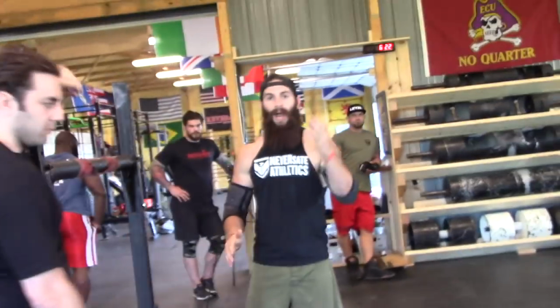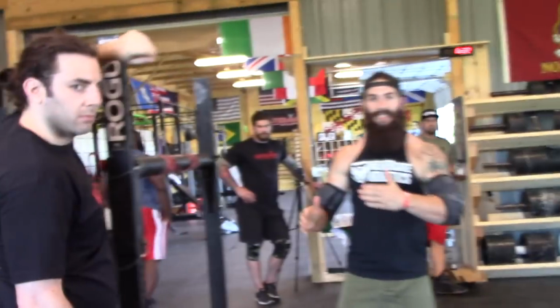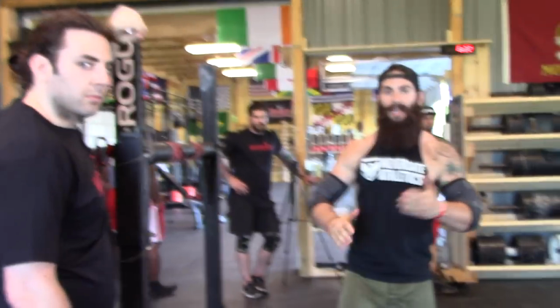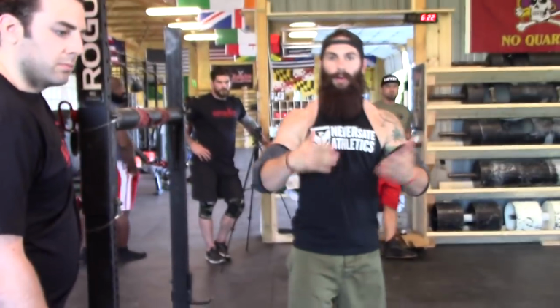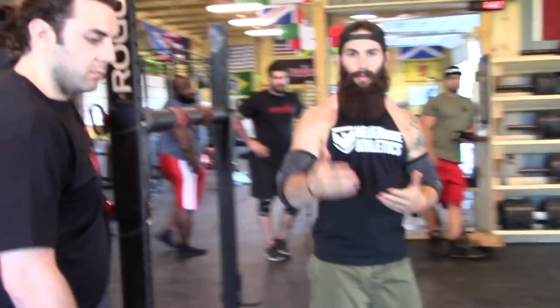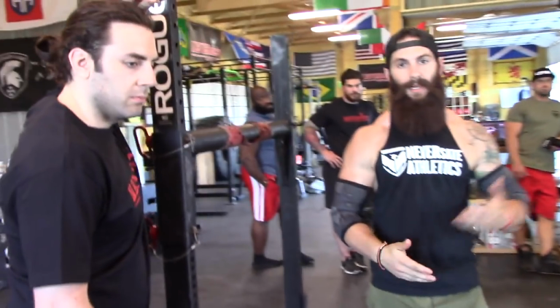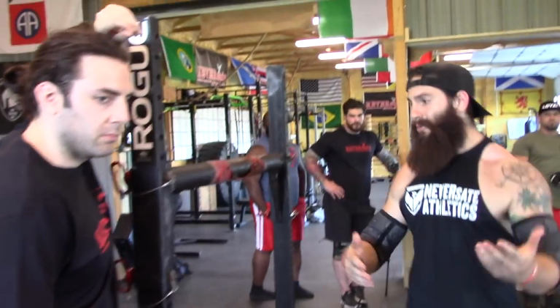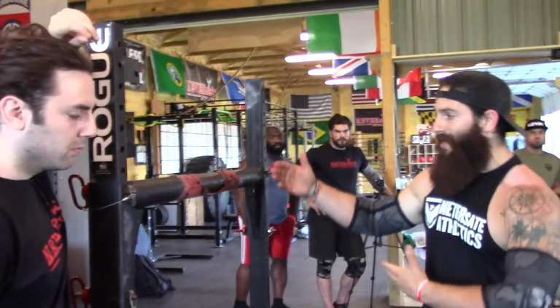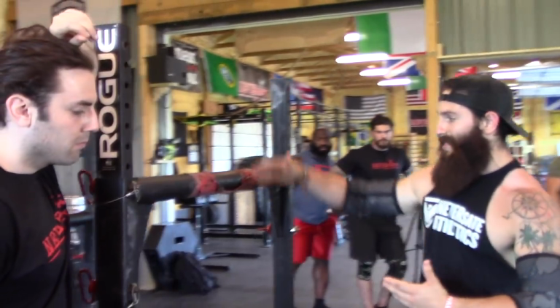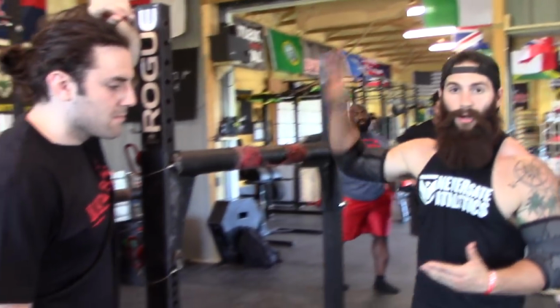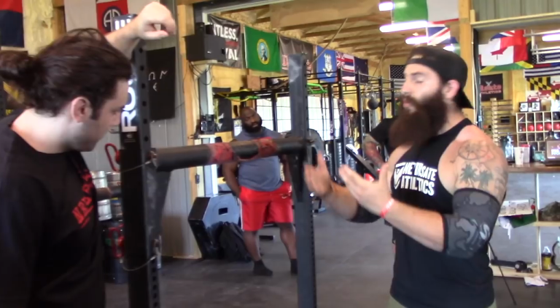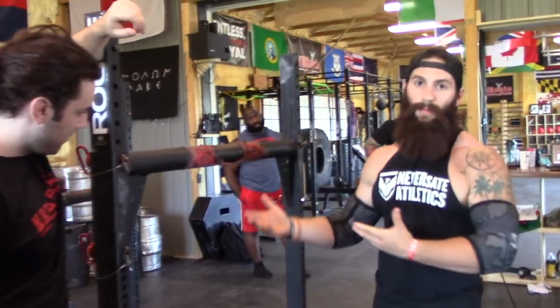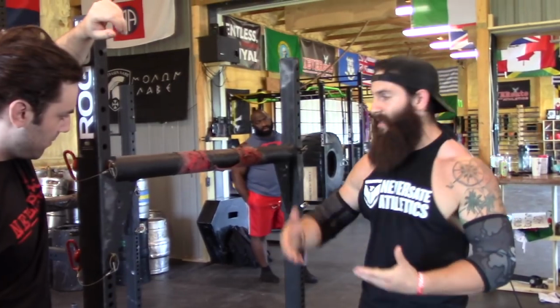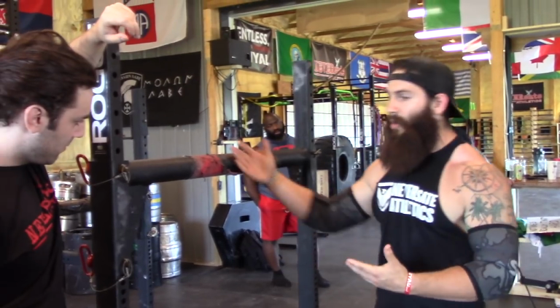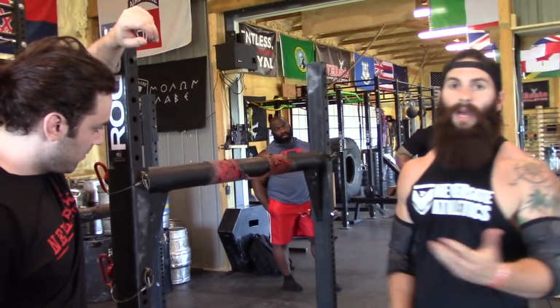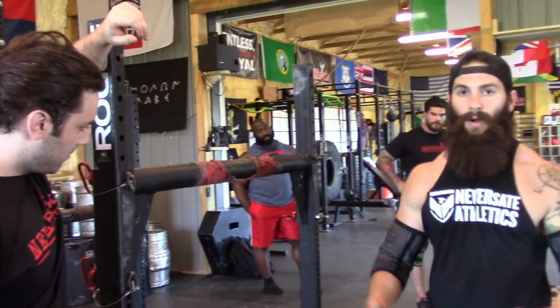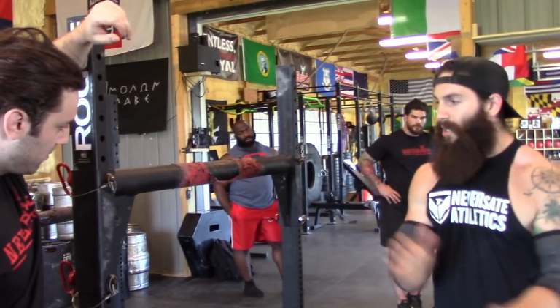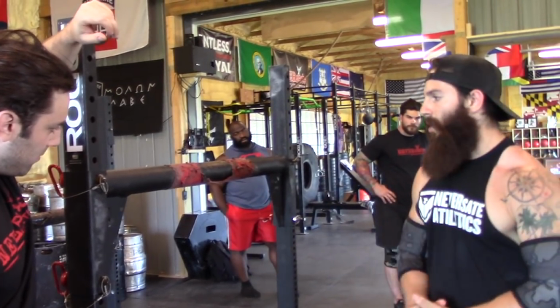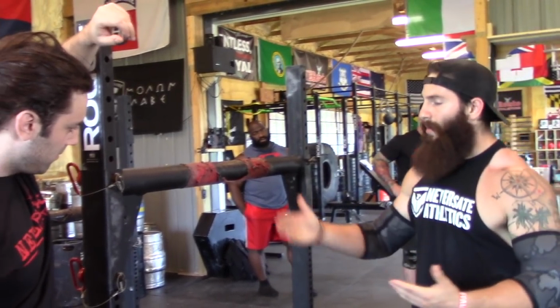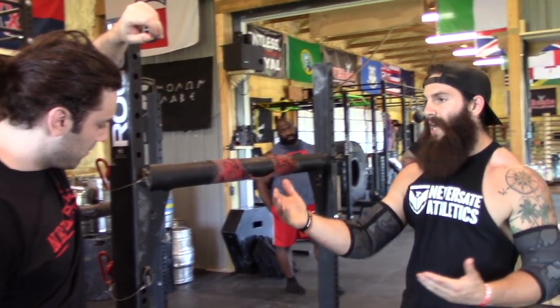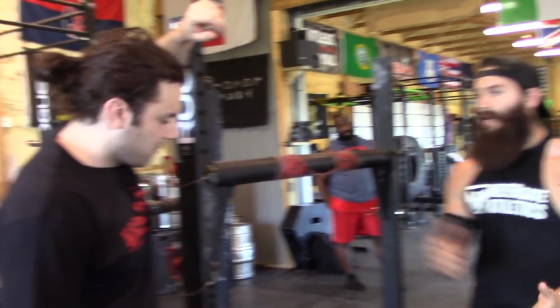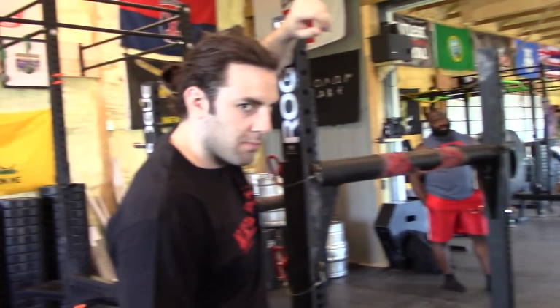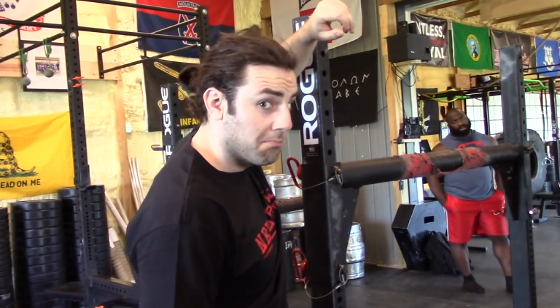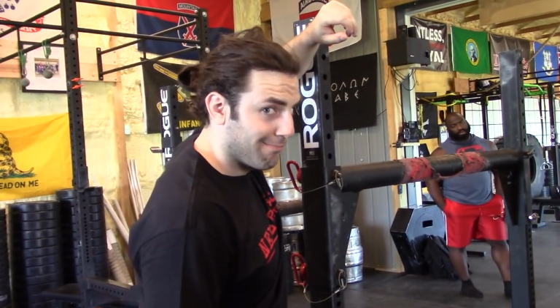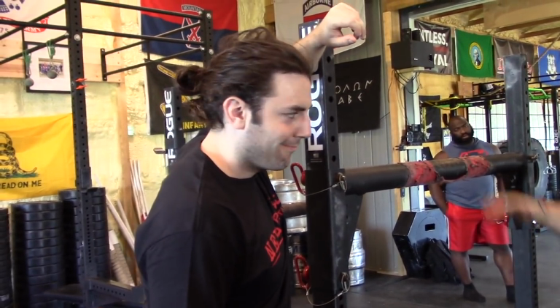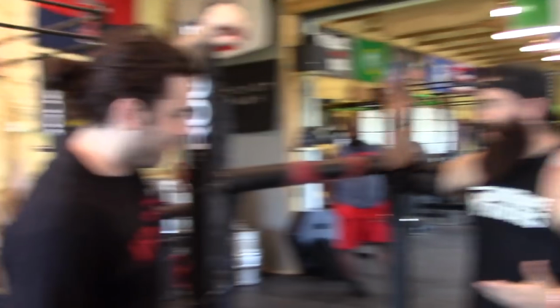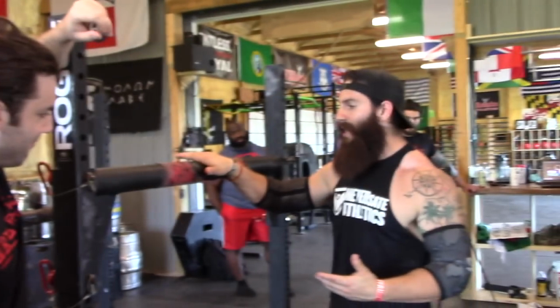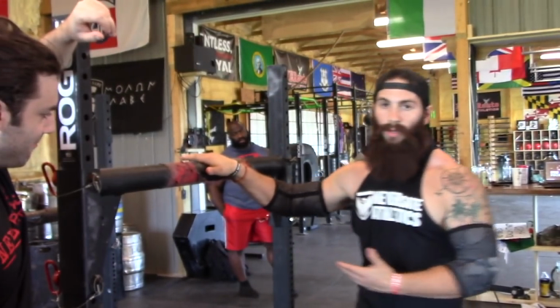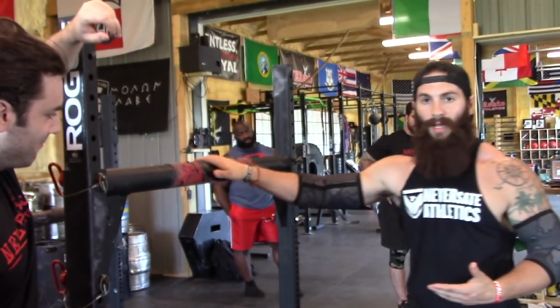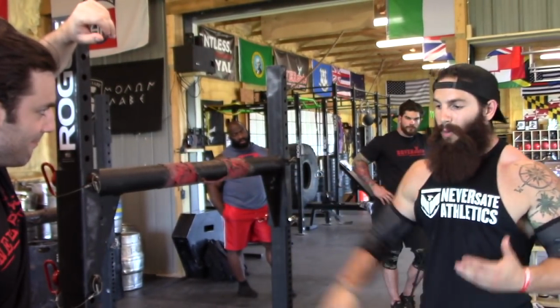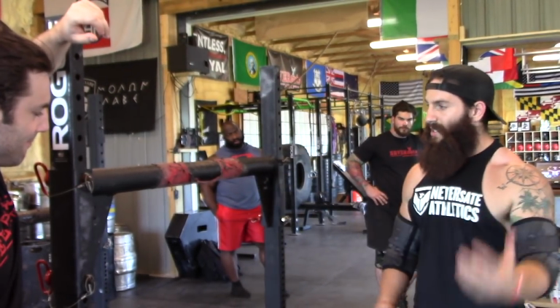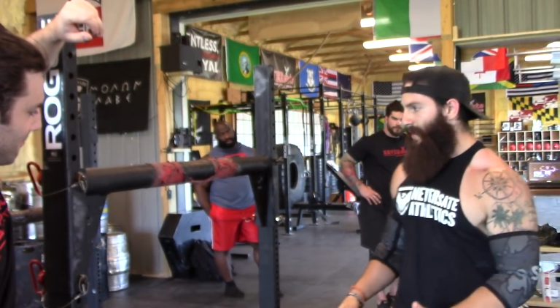Brian recently did a video on breathing and bracing. Well, this will be breathing and bracing under movement implements like the yoke and the farmers. I'm going to have Tom here teaching him how to breathe and brace properly underneath a yoke load, which is a little different.